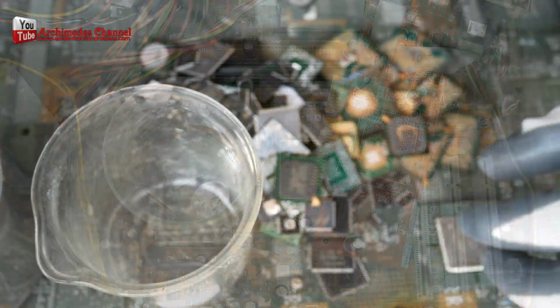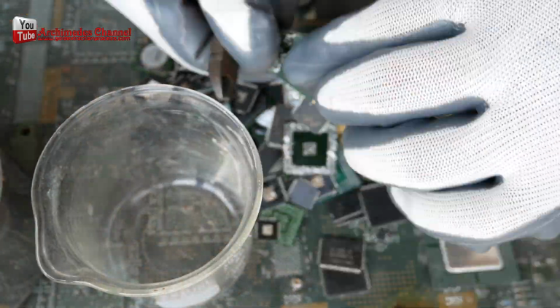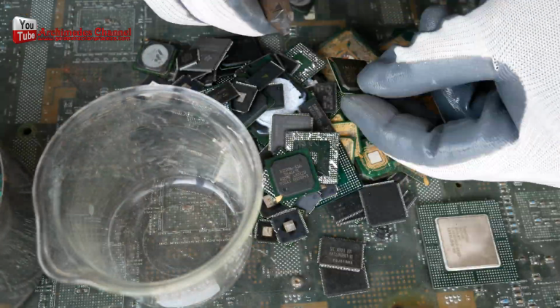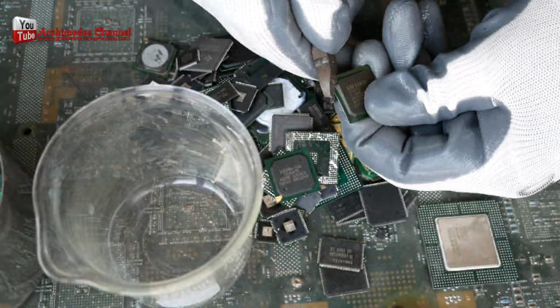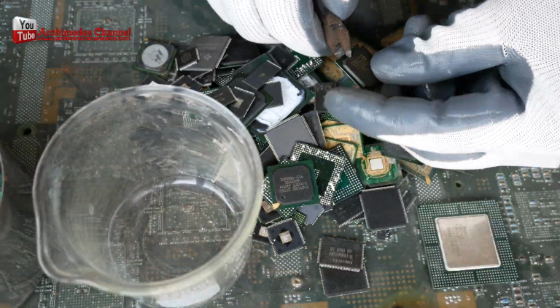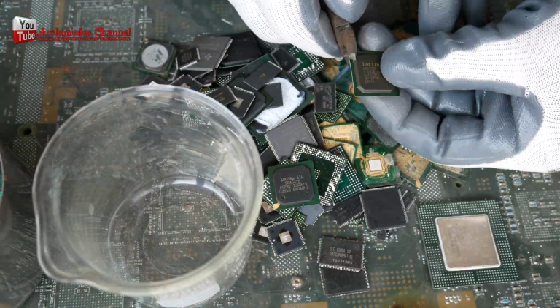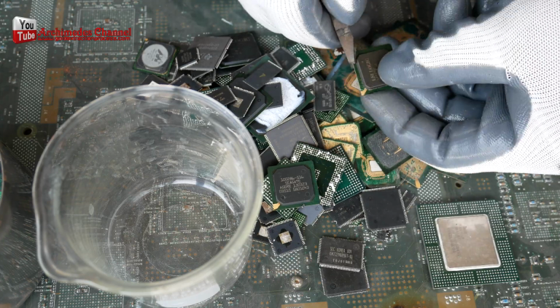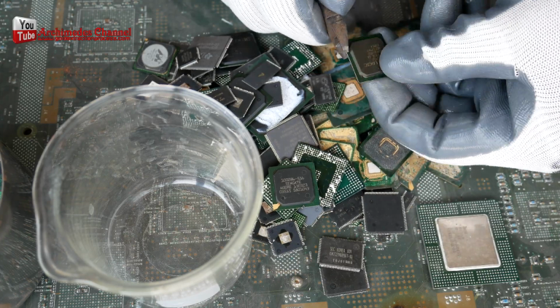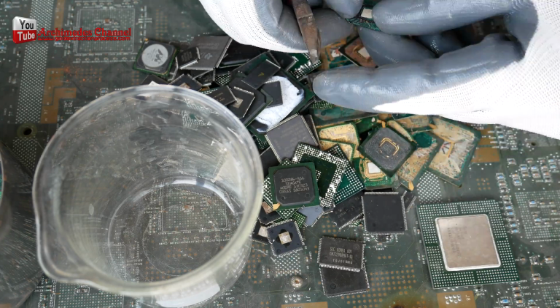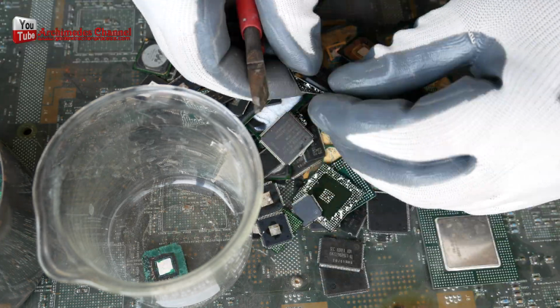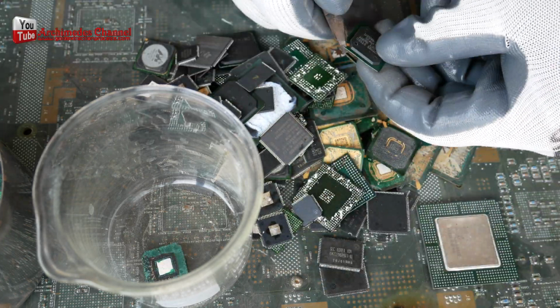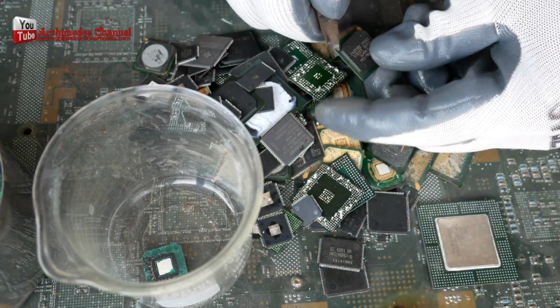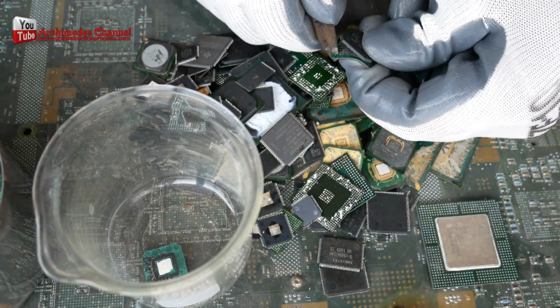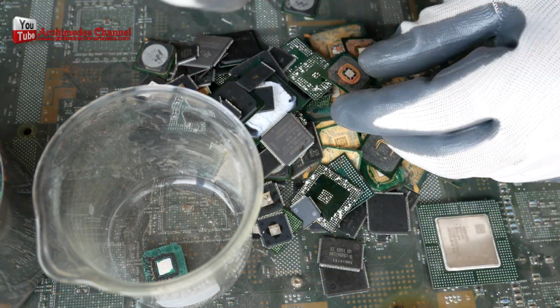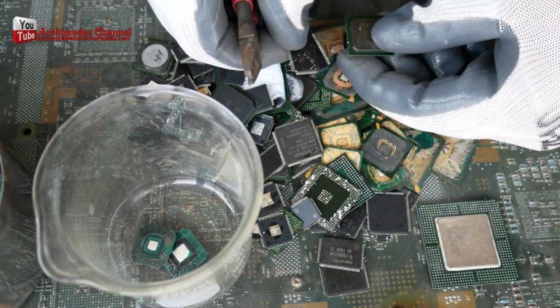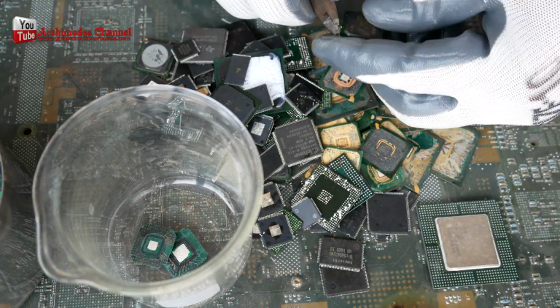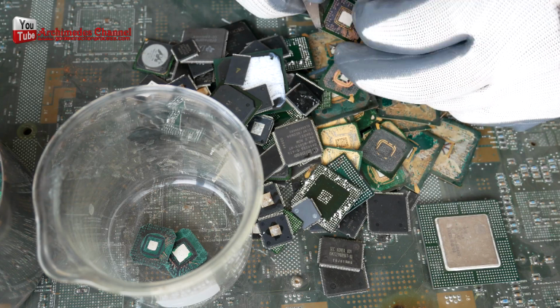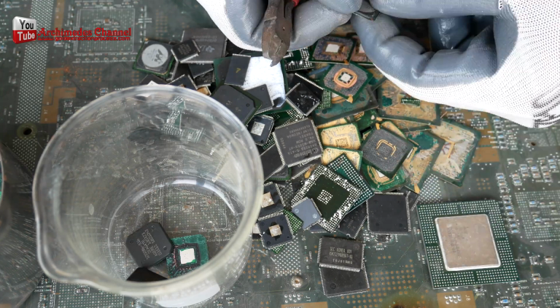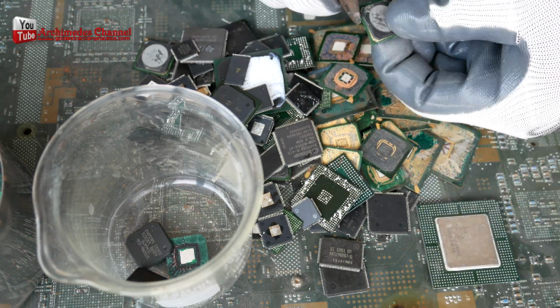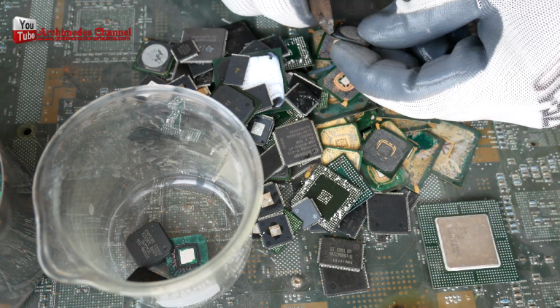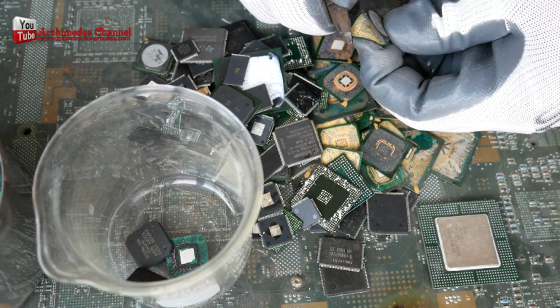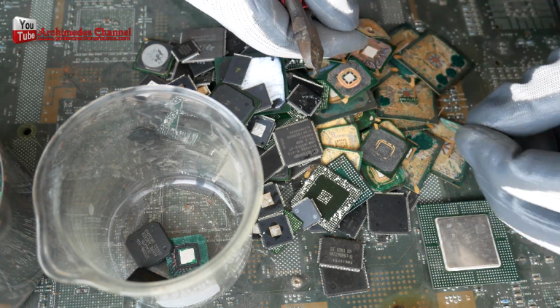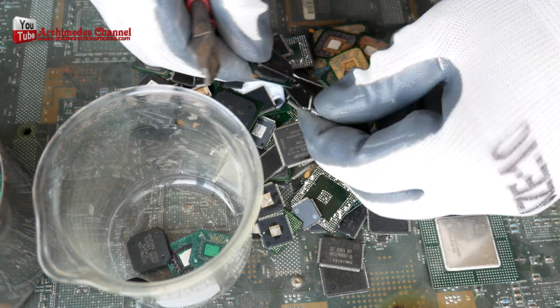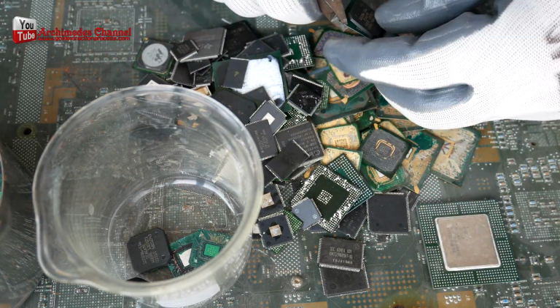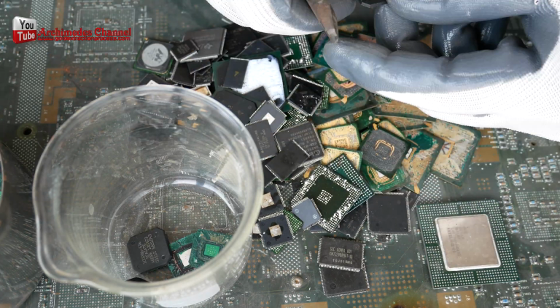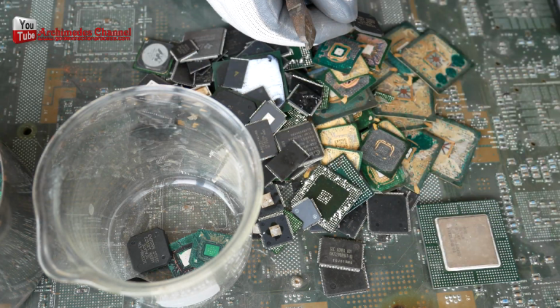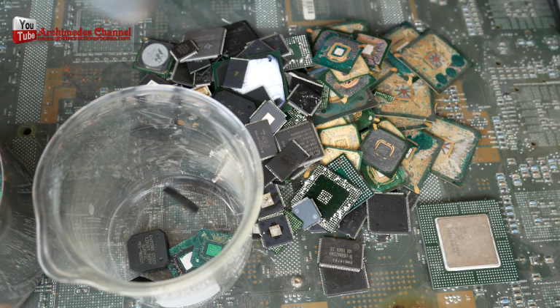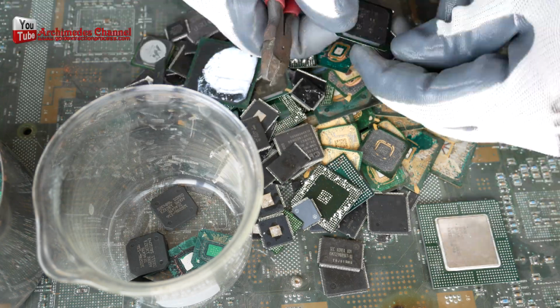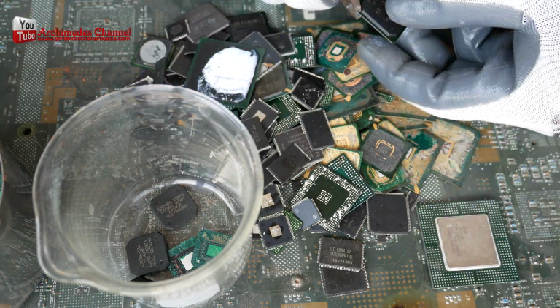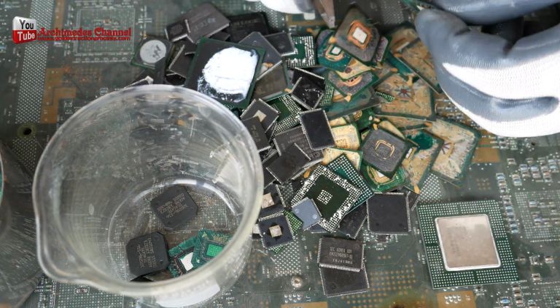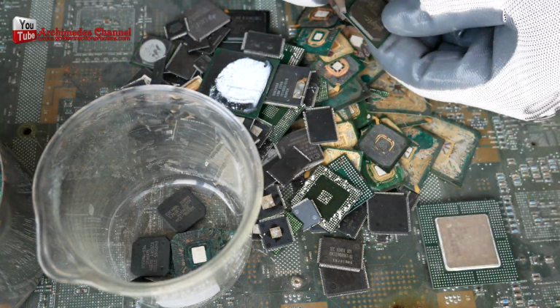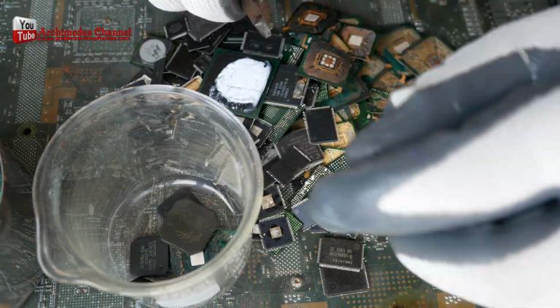We will separate IC chips into two parts: a green circuit board that is separated from the IC chip, and the black compound part of the IC chip inside. There are many small gold wires. We will use this piece to extract gold.